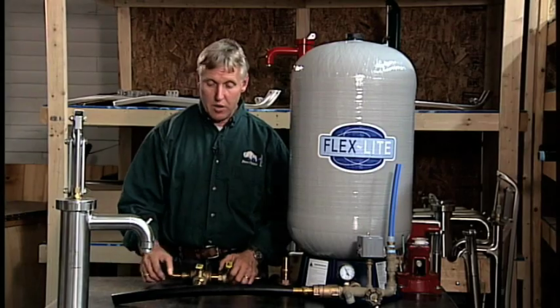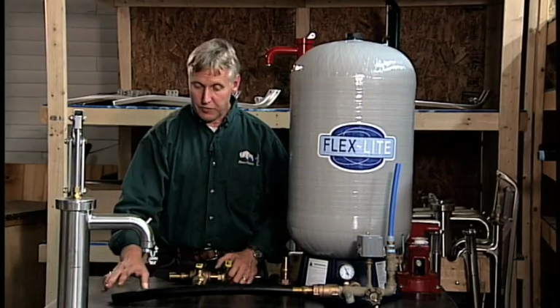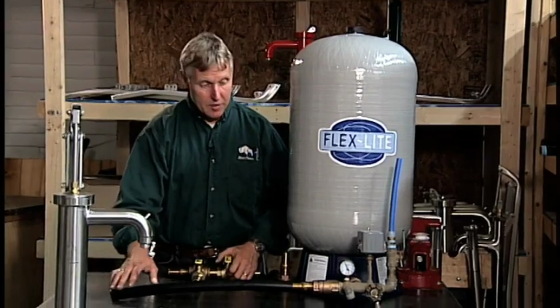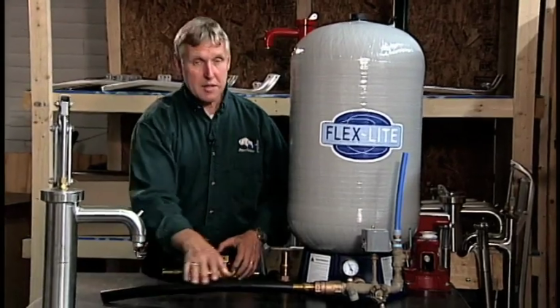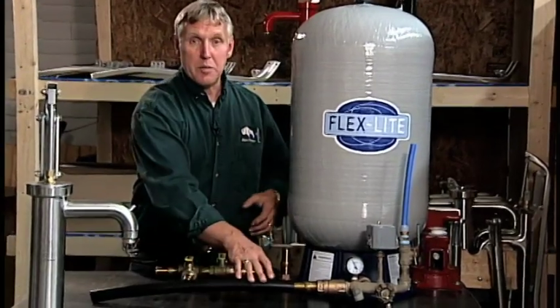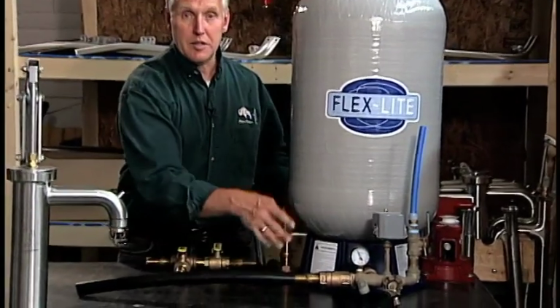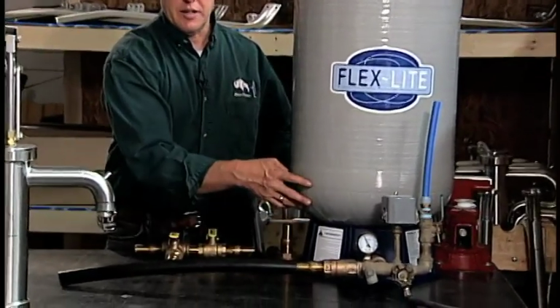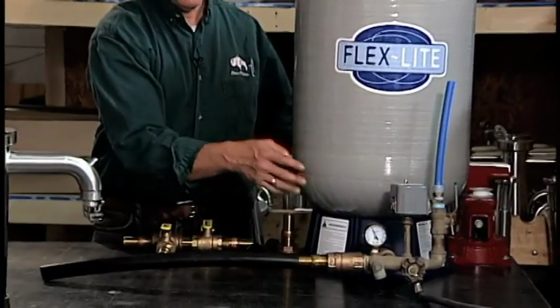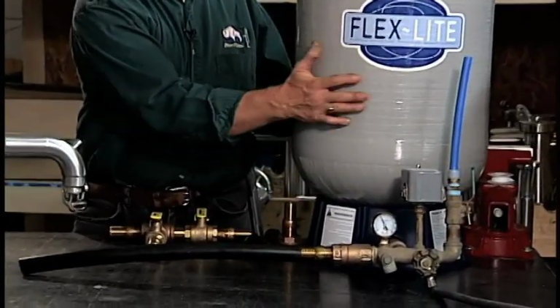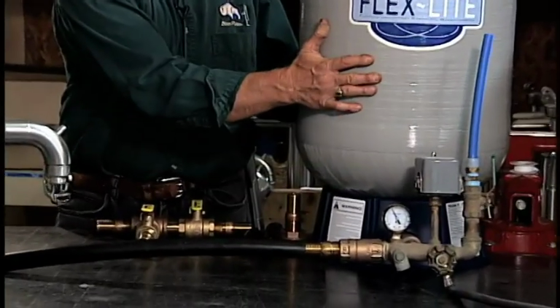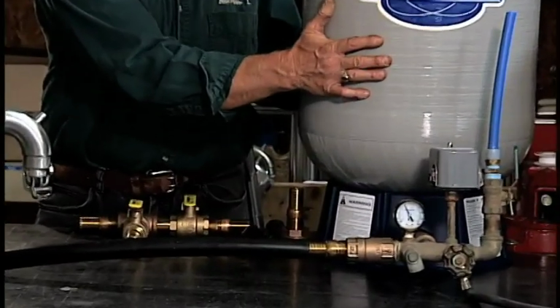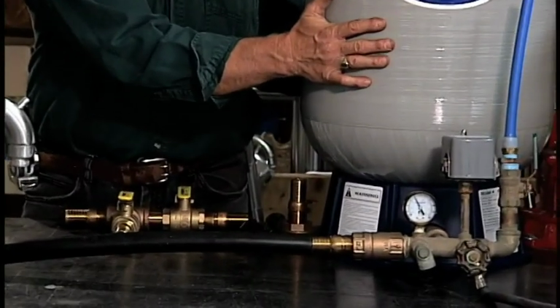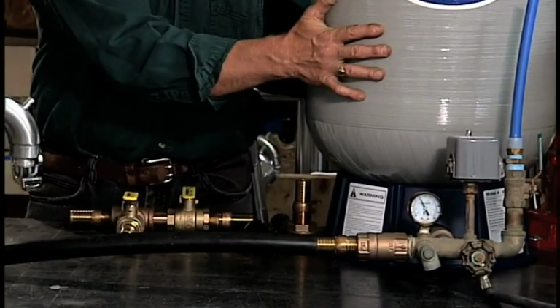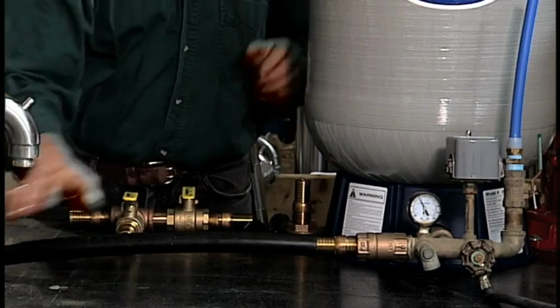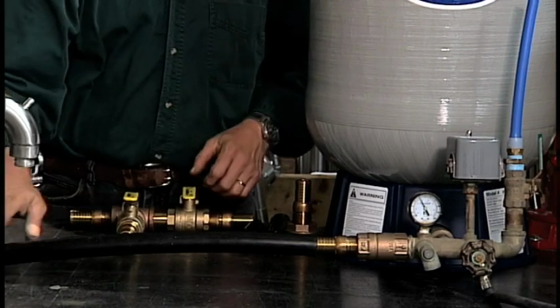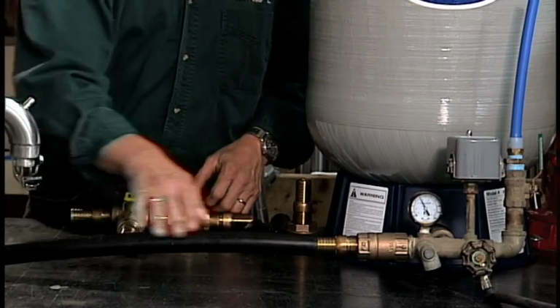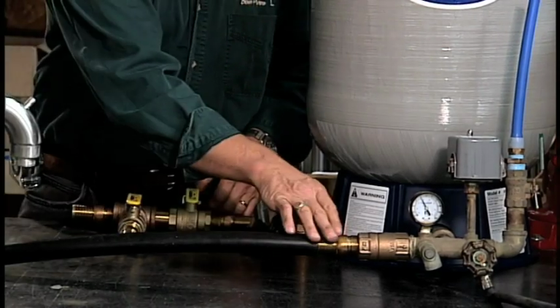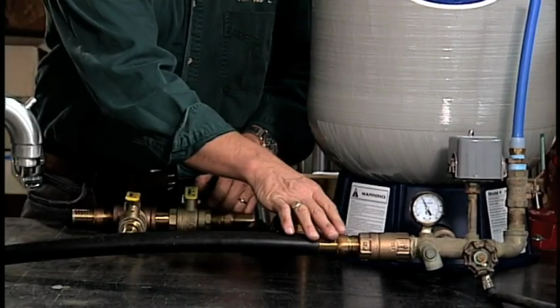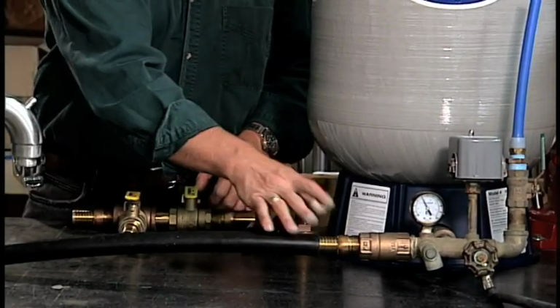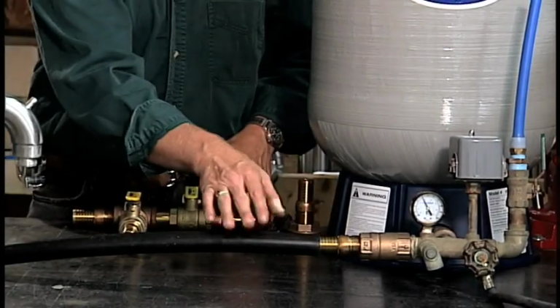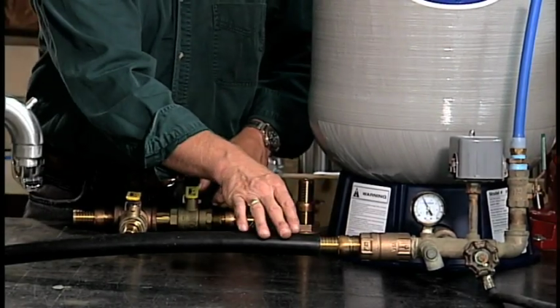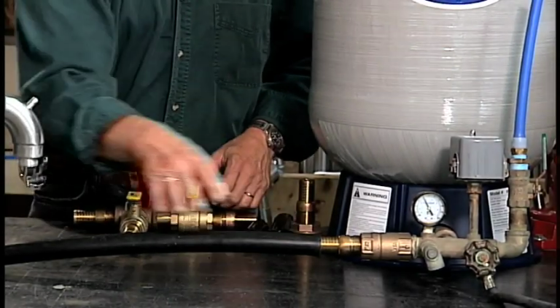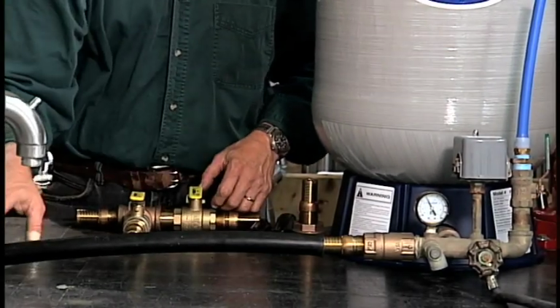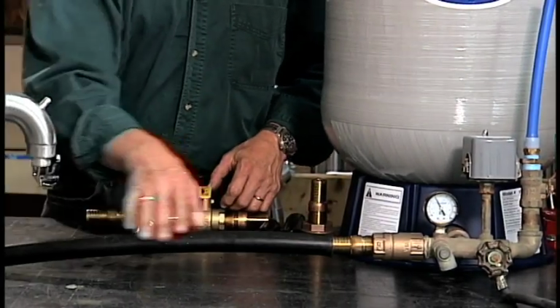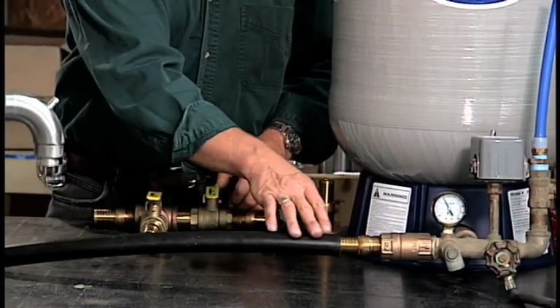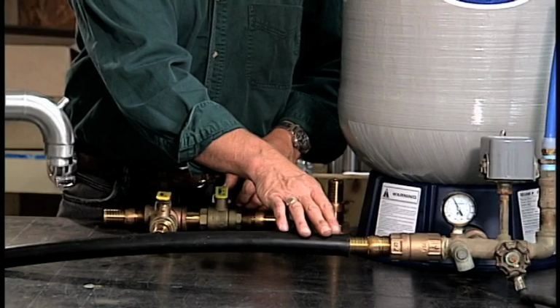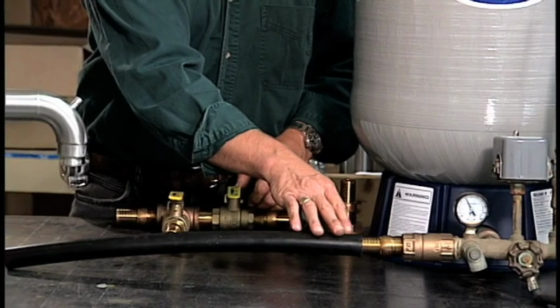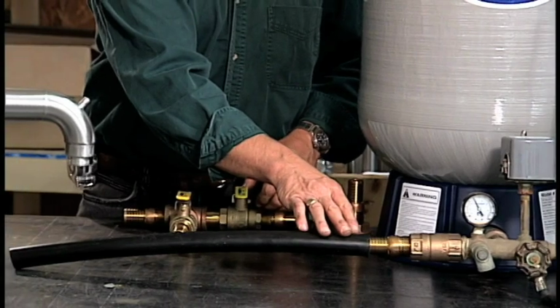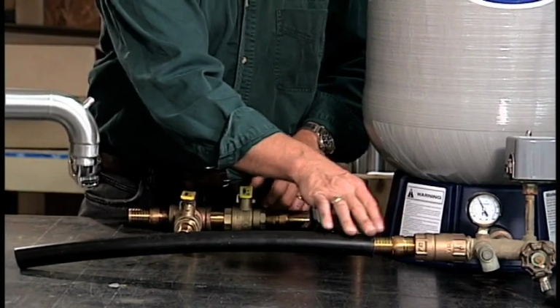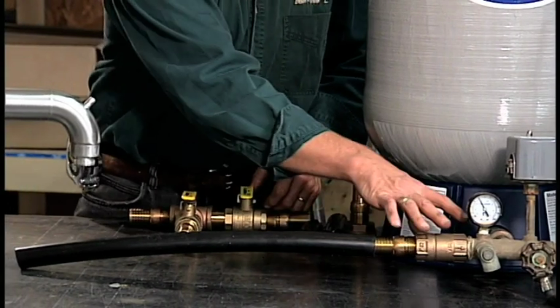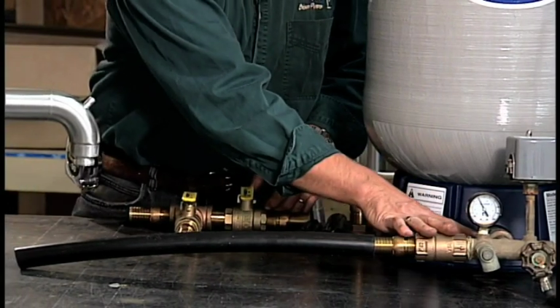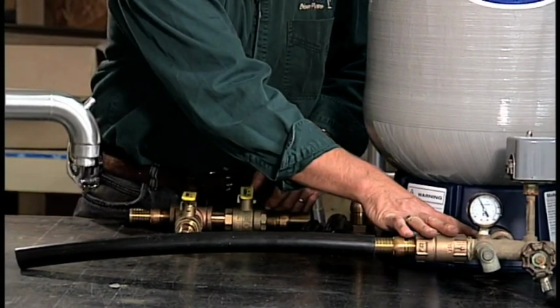This is a typical installation. This is your storage tank that you would have in your basement. This is the one inch black plastic pipe — sometimes it's inch and a quarter. This is the pipe coming from your electric submersible to this tank tee.